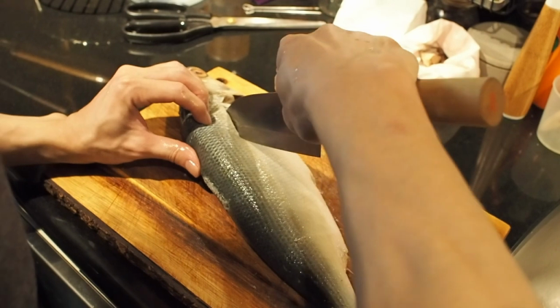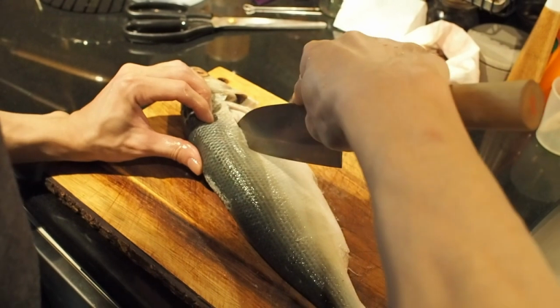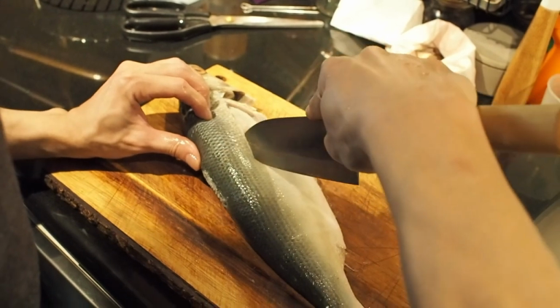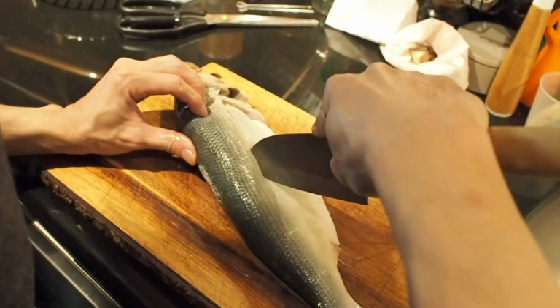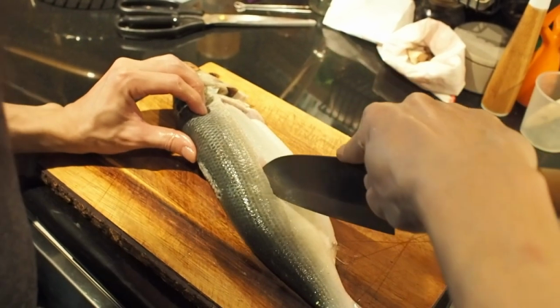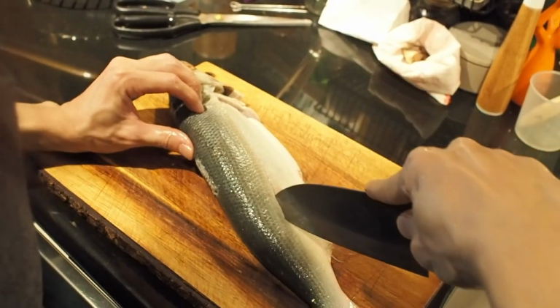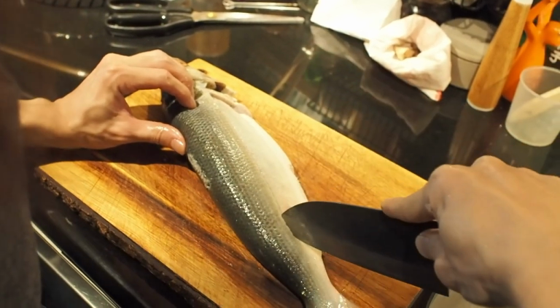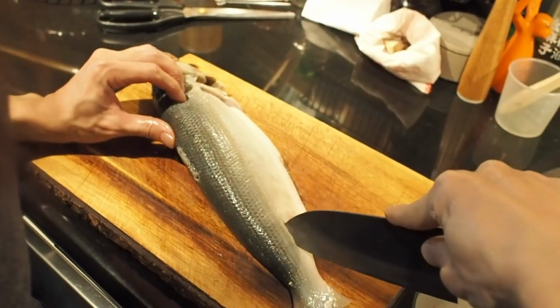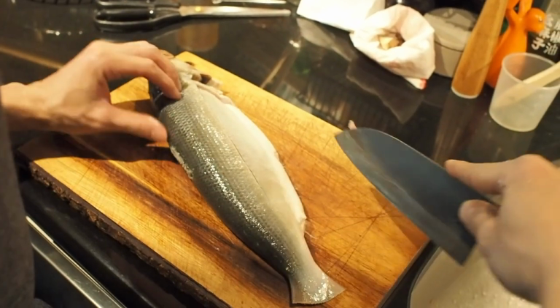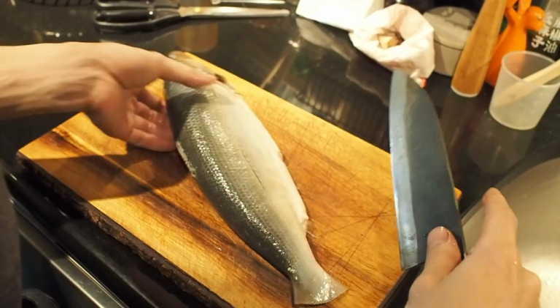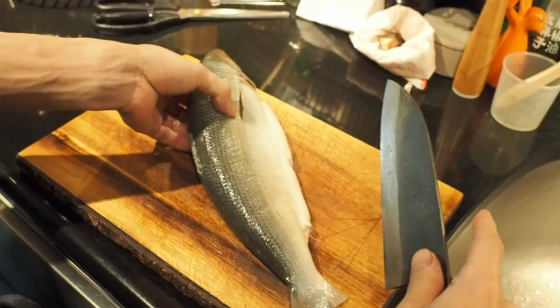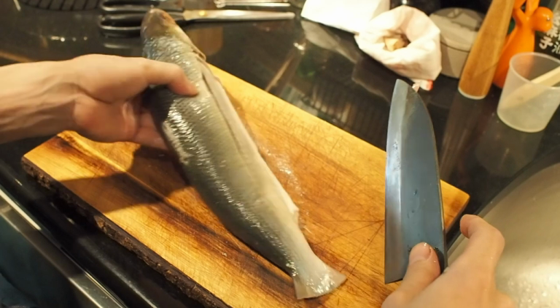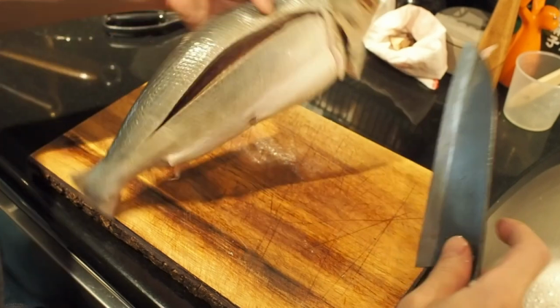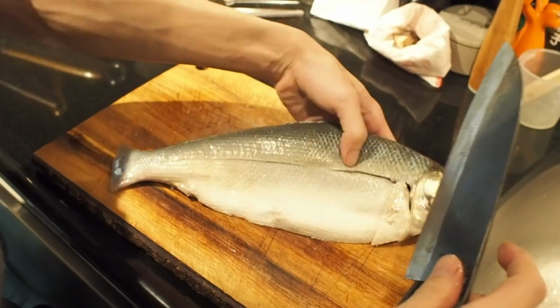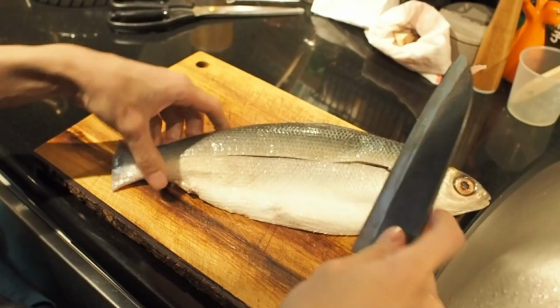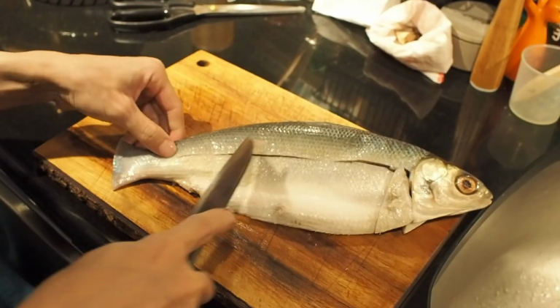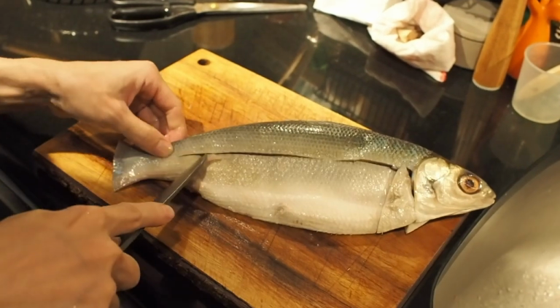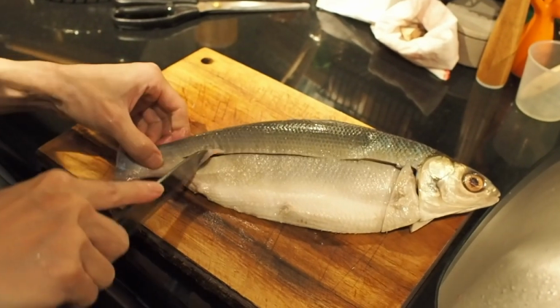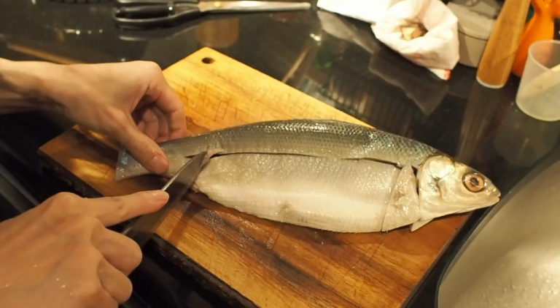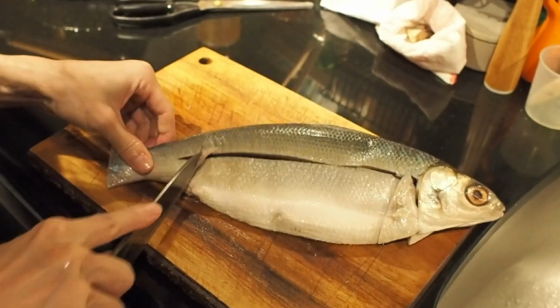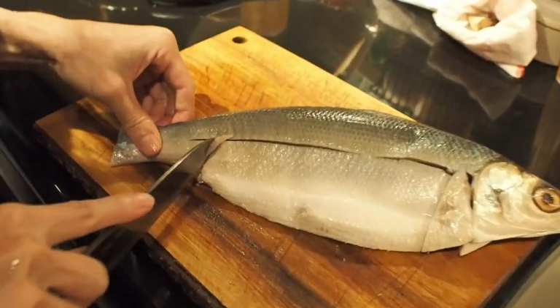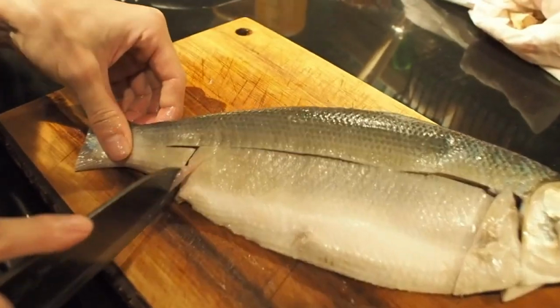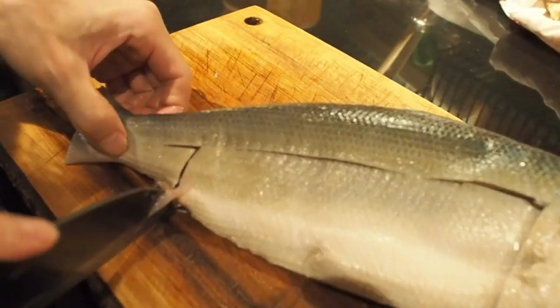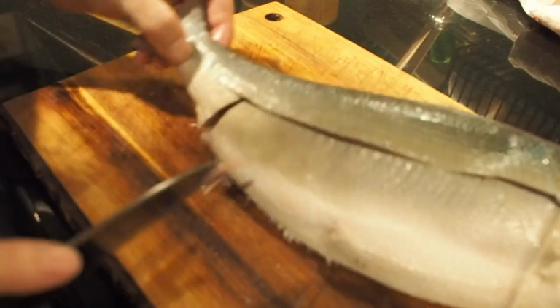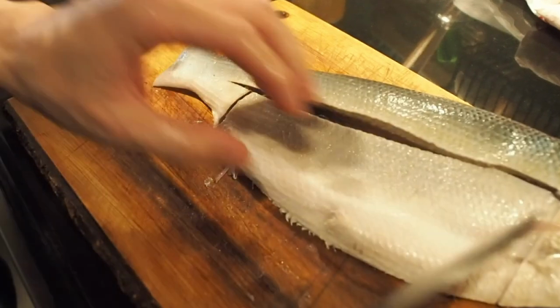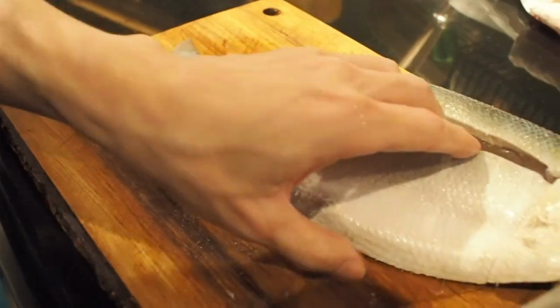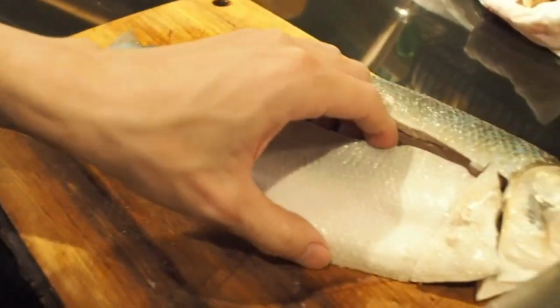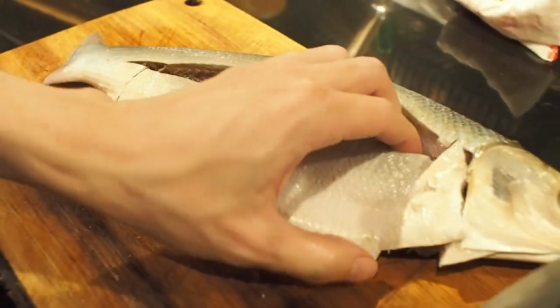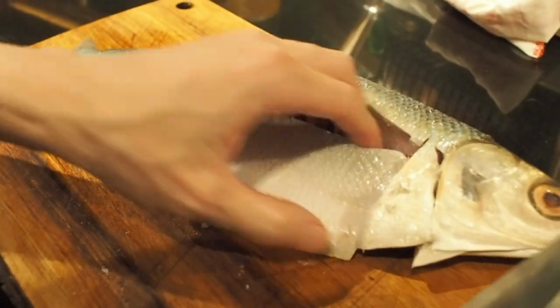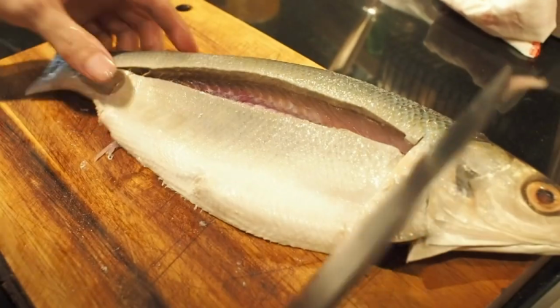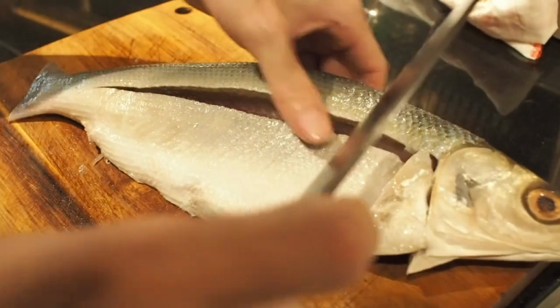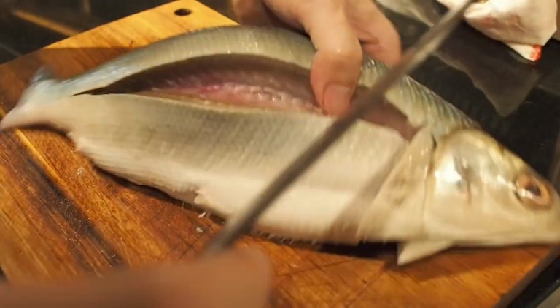Today, the fish we got is already cleaned. I usually prefer buying the whole fish. This way, I can cut it in the exact way that people do it in Taiwan, and also save the organs for sautéing. Milkfish intestine and liver are really, really great, by the way.